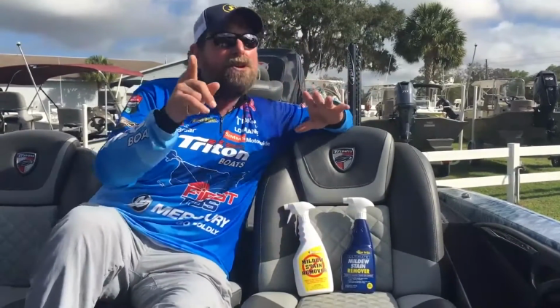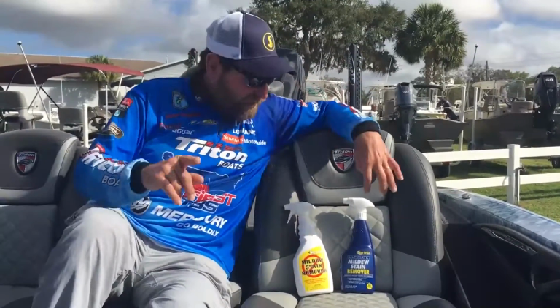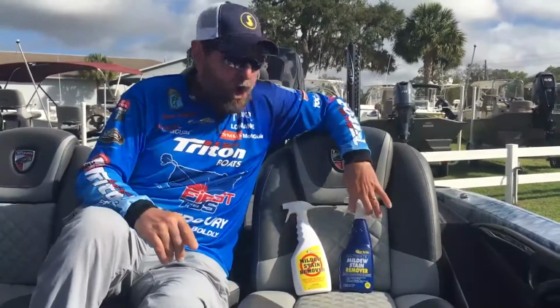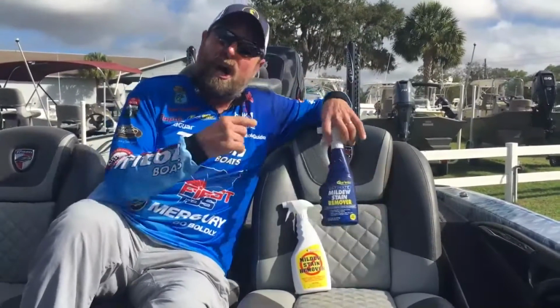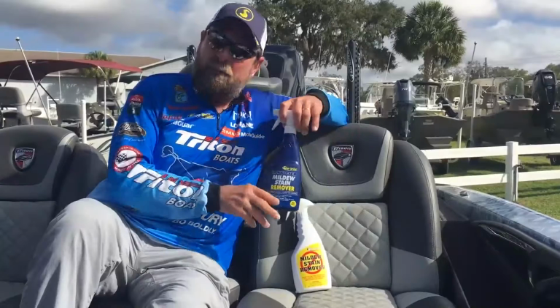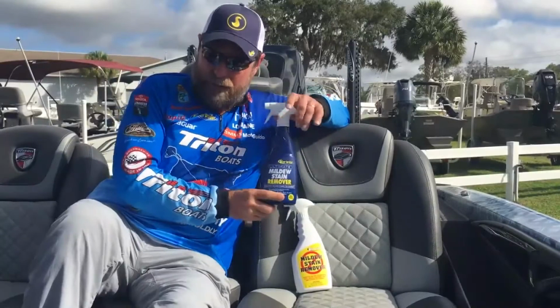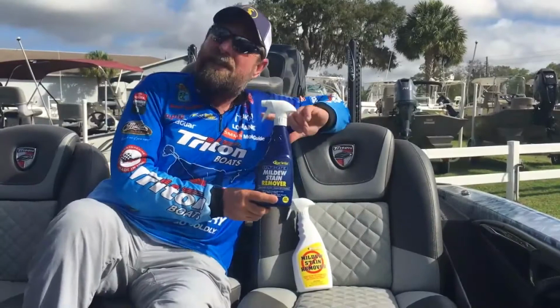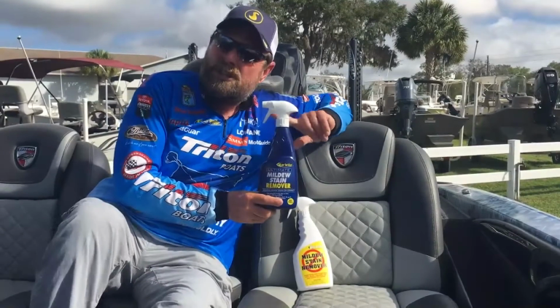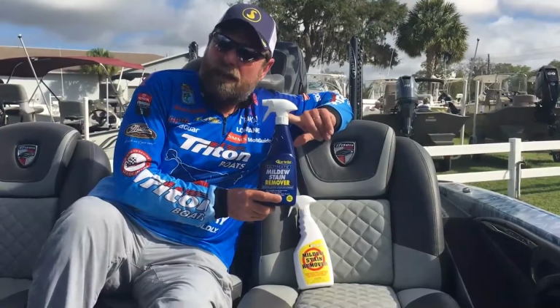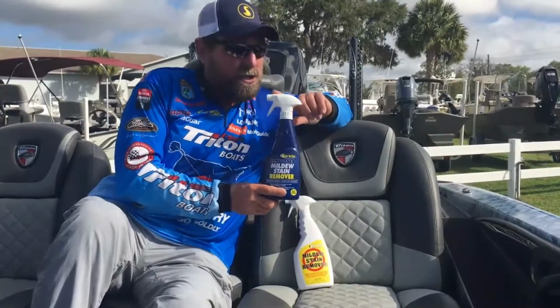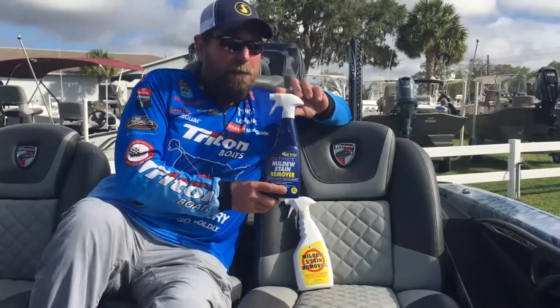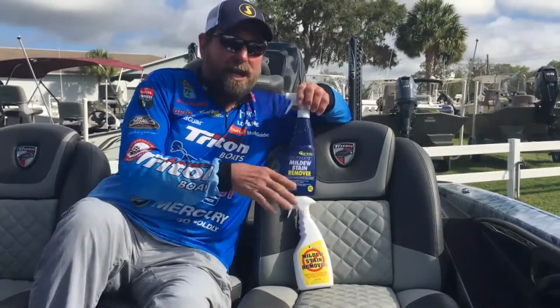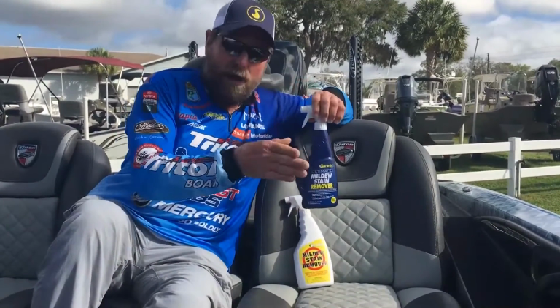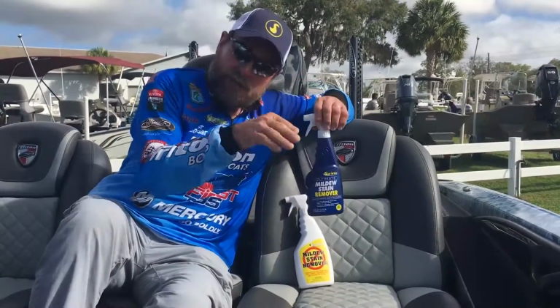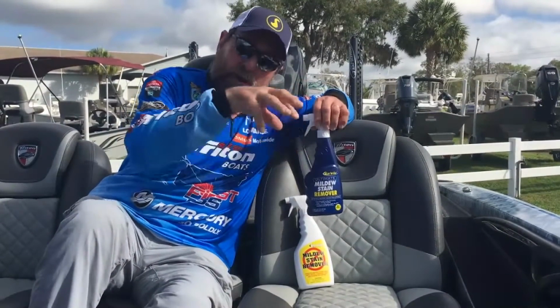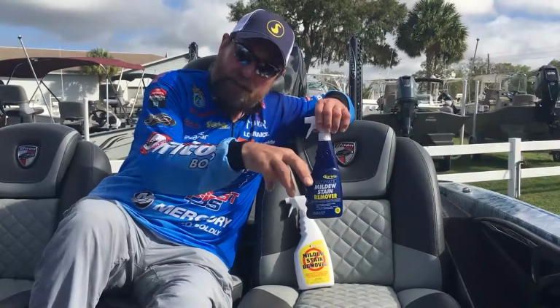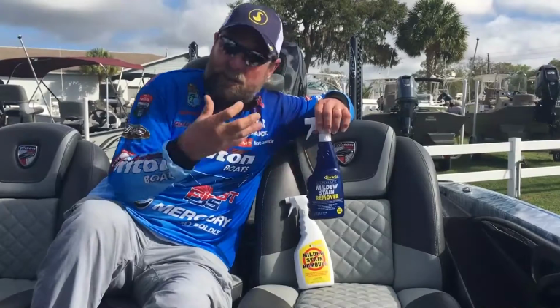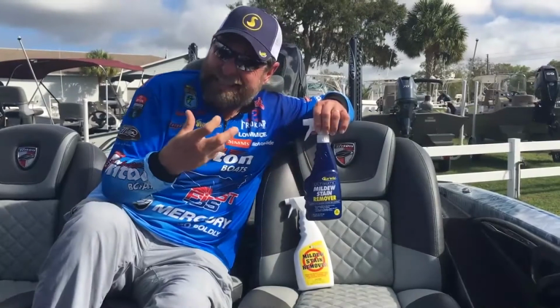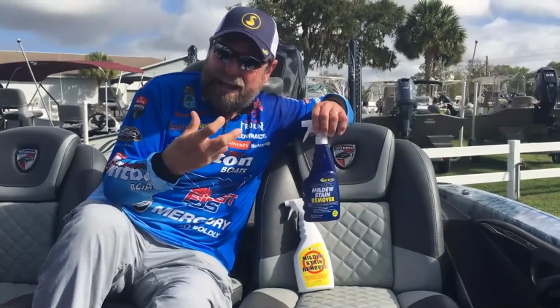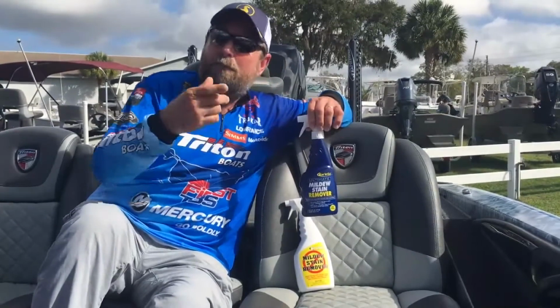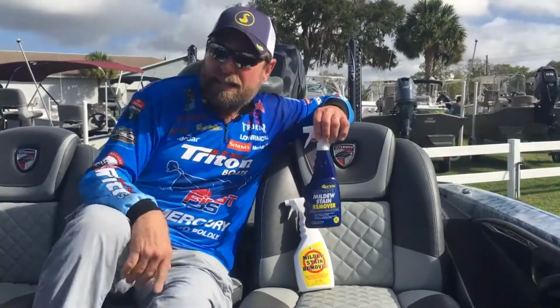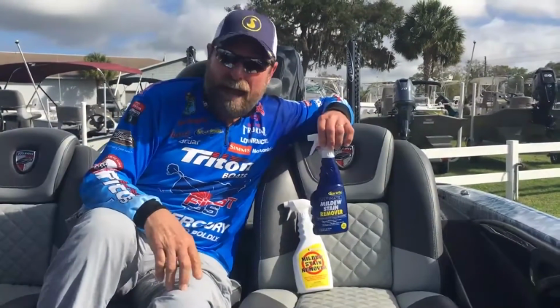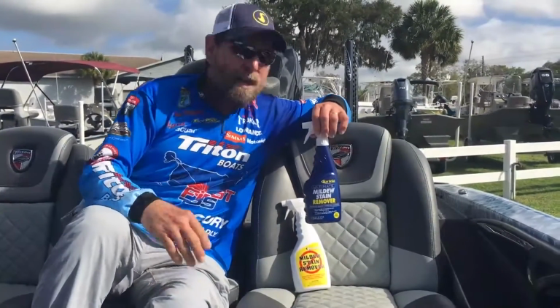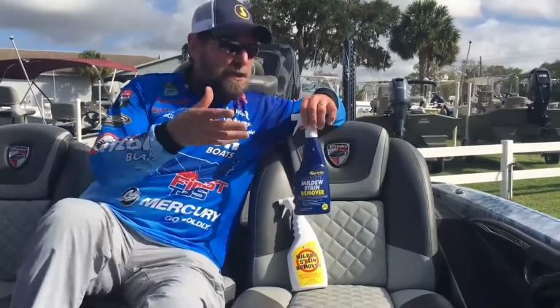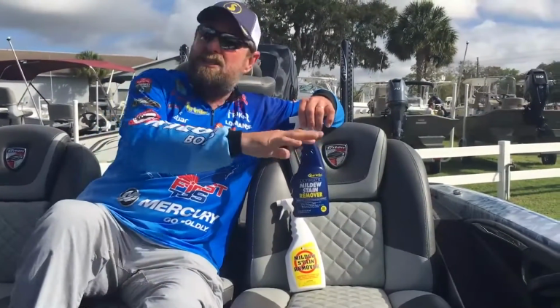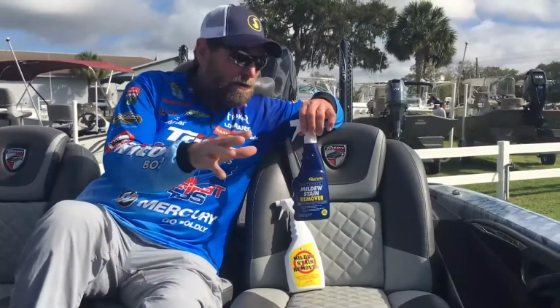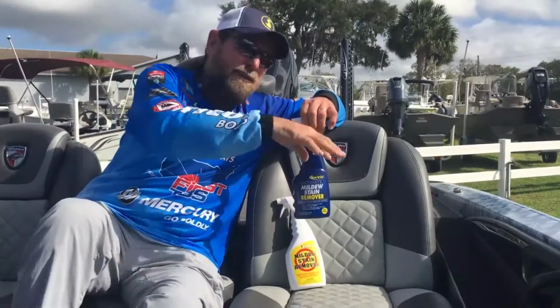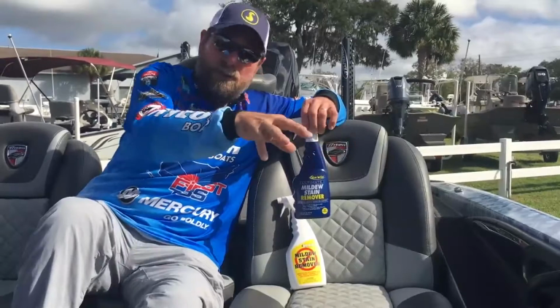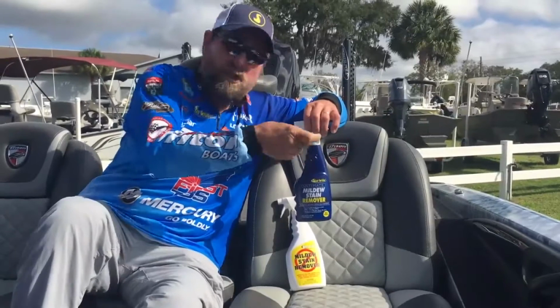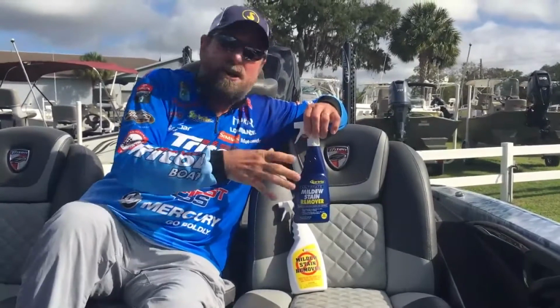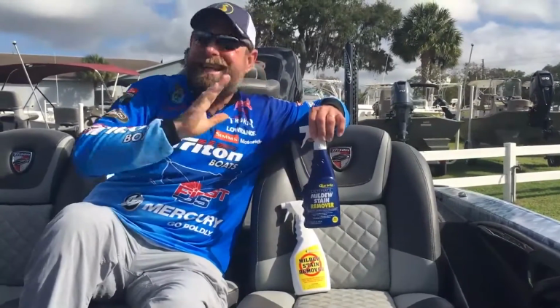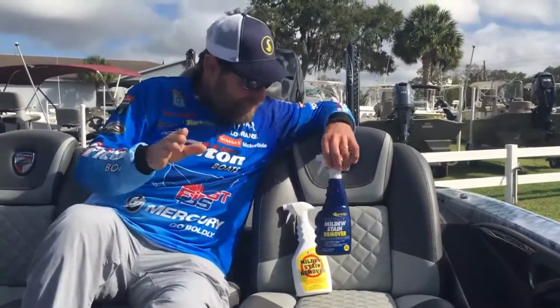But we have a new product called the Ultimate Mildew Stain Remover. This is a gel base, so imagine not just your boat where it stays on and it penetrates and really gets it out — but take it into your bathroom where water will stay and you'll get some mildew spots. Spray it on, it takes that out.